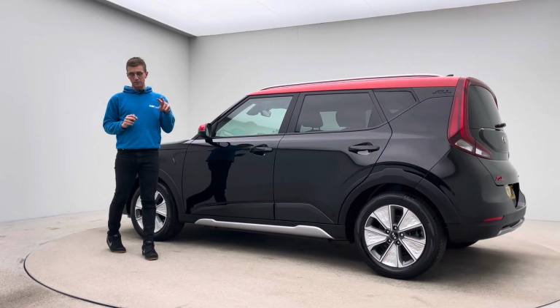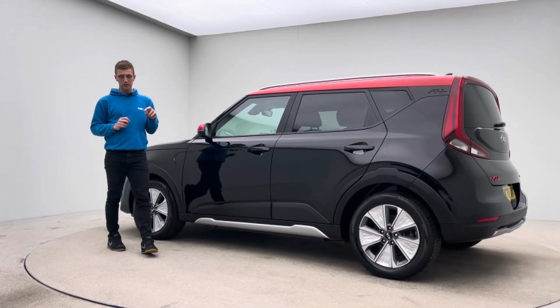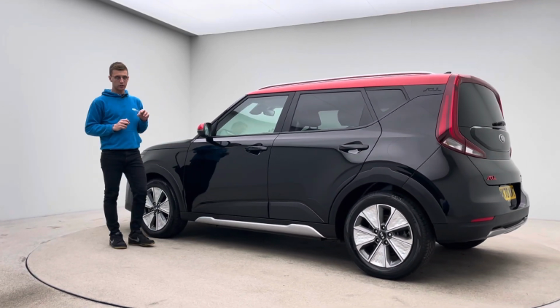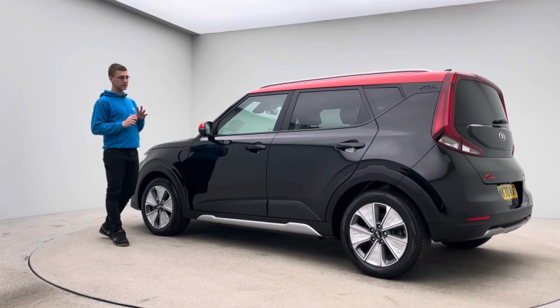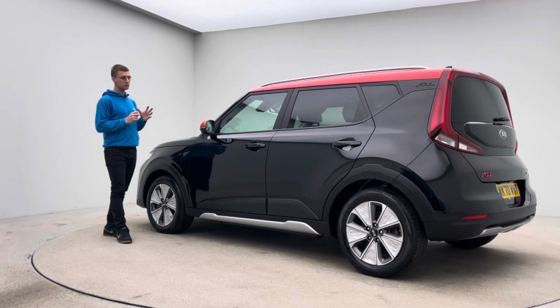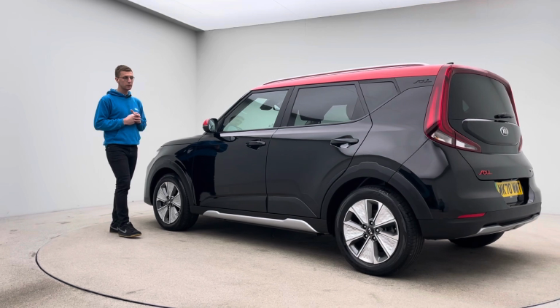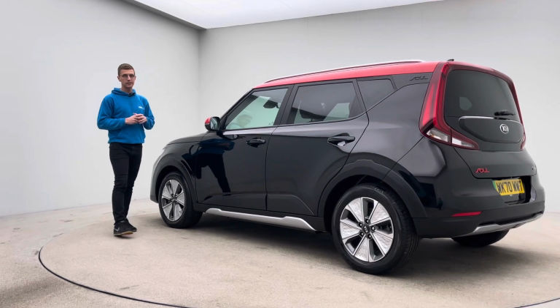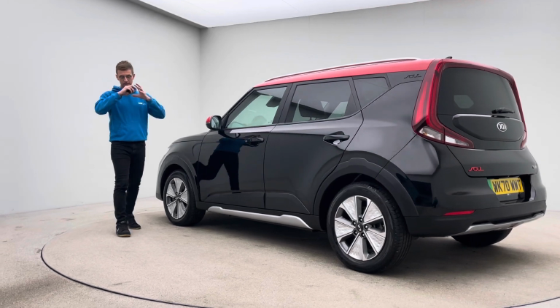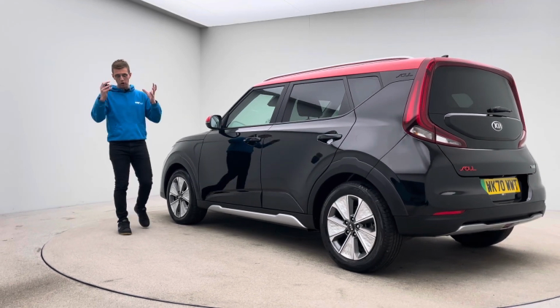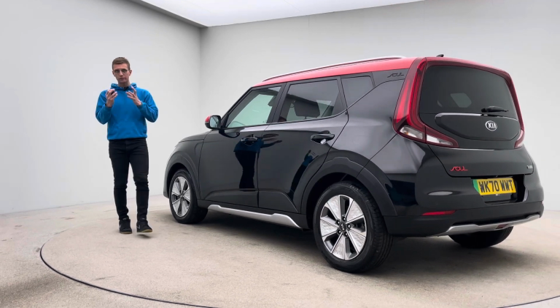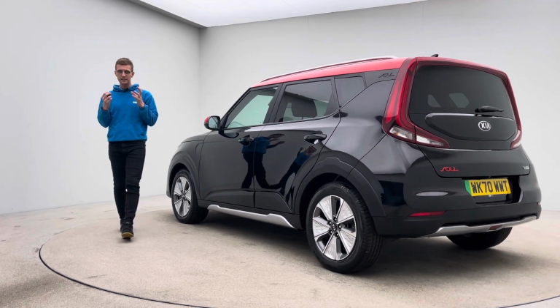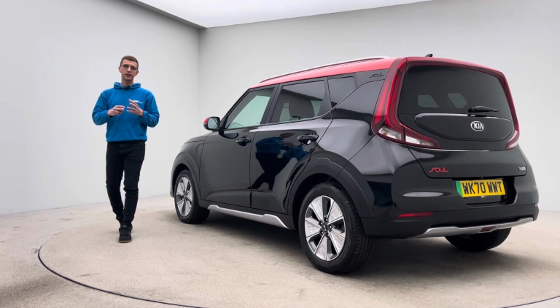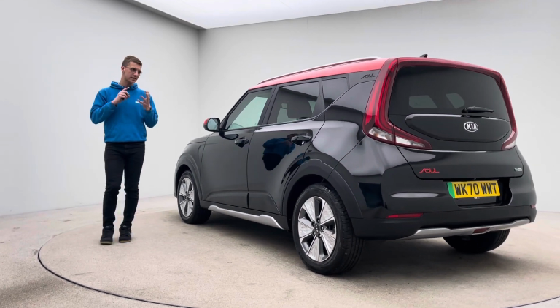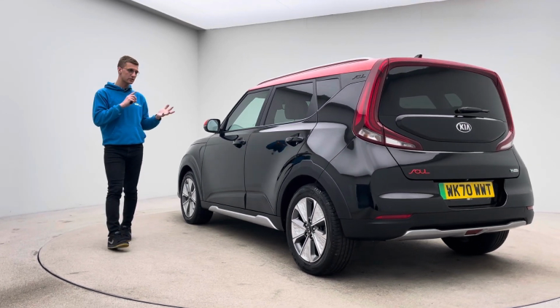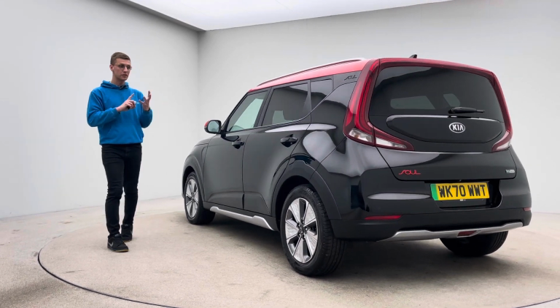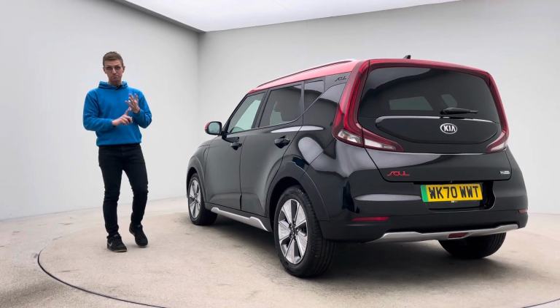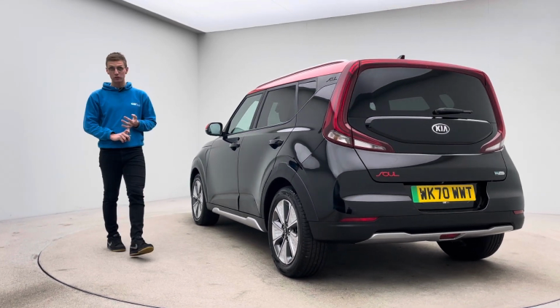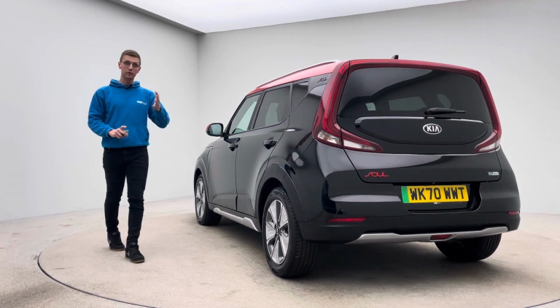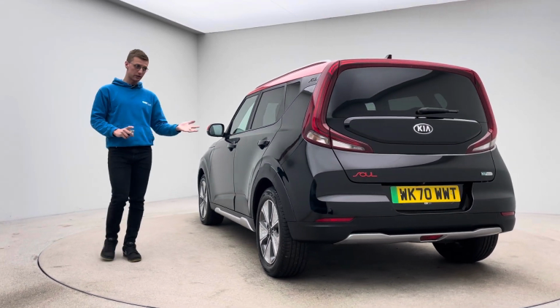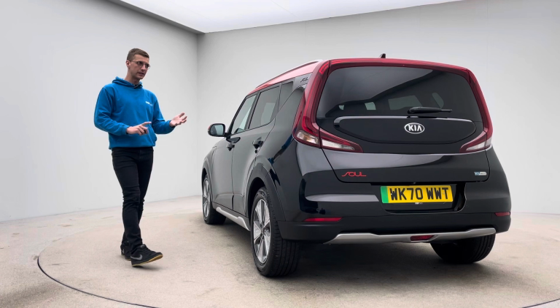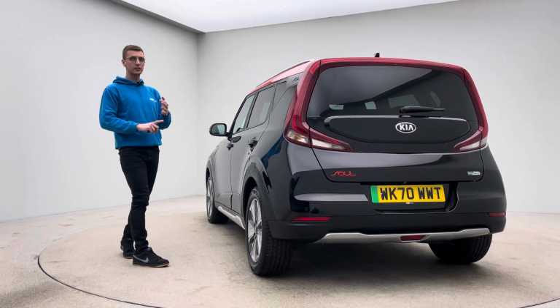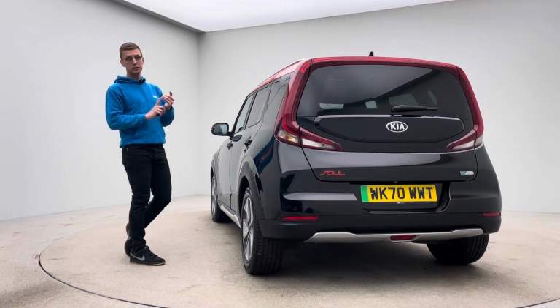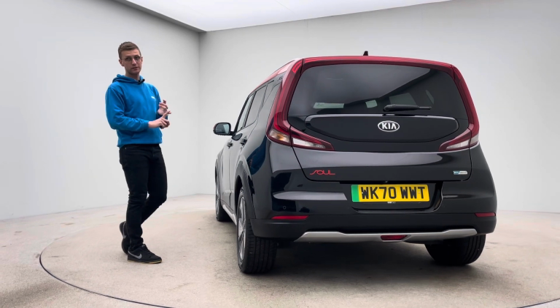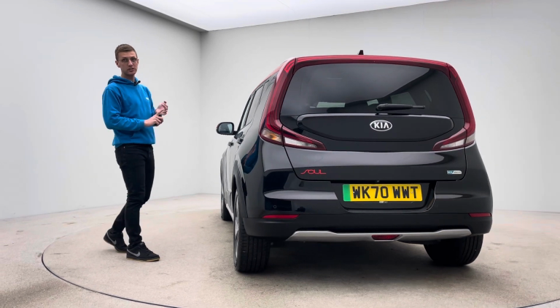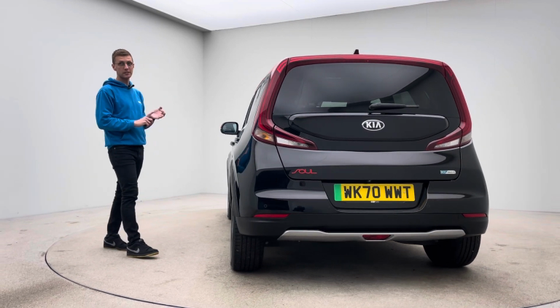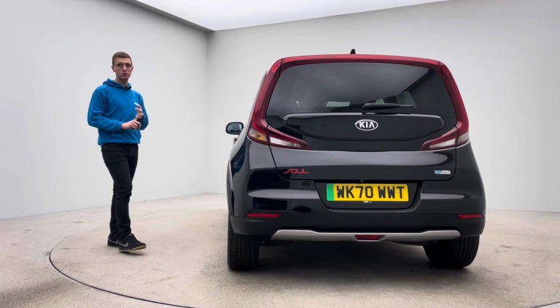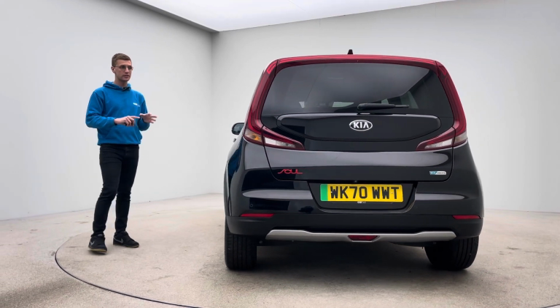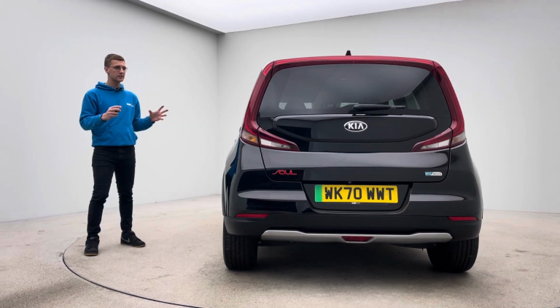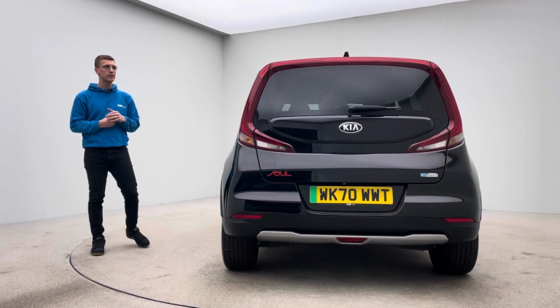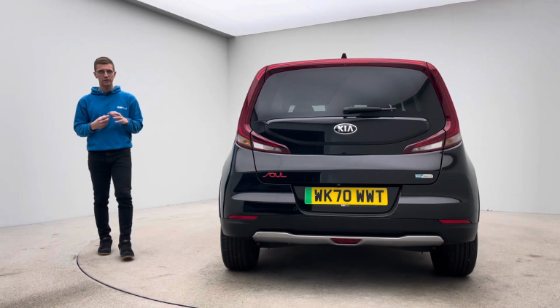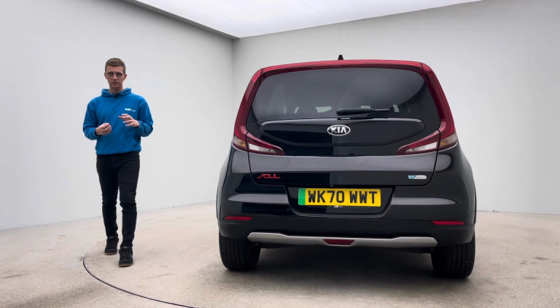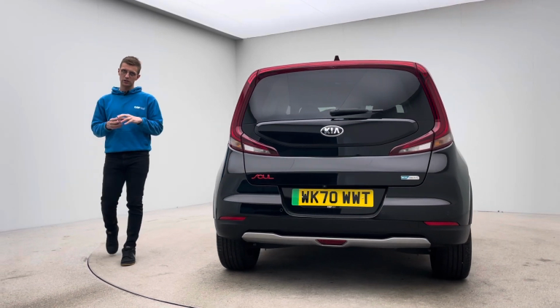Really popular car at Car360 — we've done really well with these. Kia as a whole is a fantastic brand, fantastic in terms of battery, obviously with the car being electric, specification as standard, build quality and space. Very spacious car.